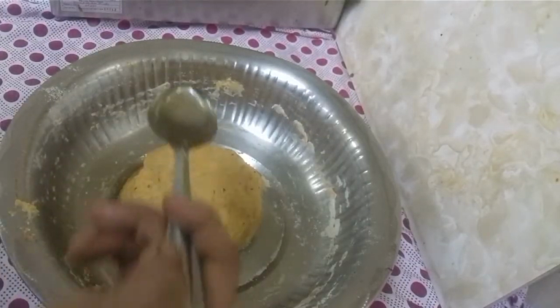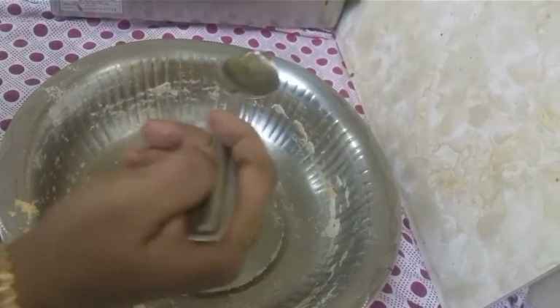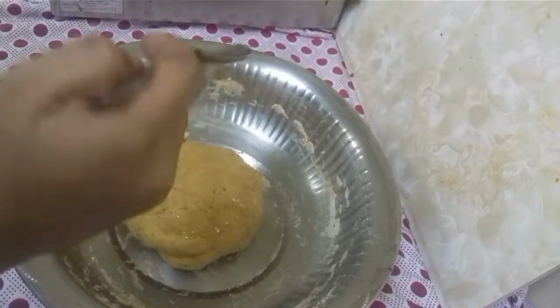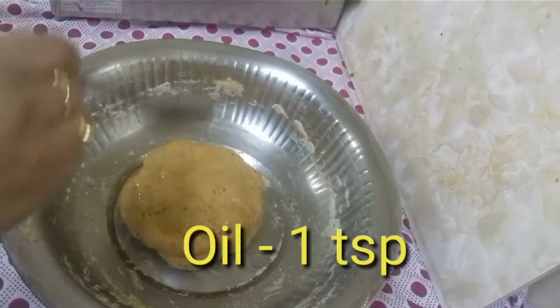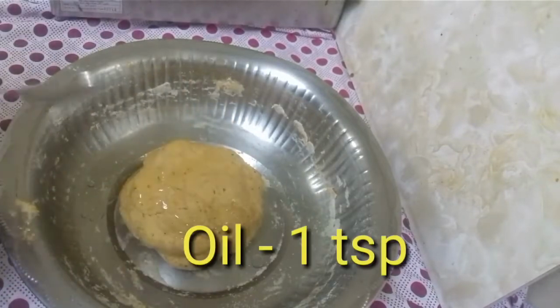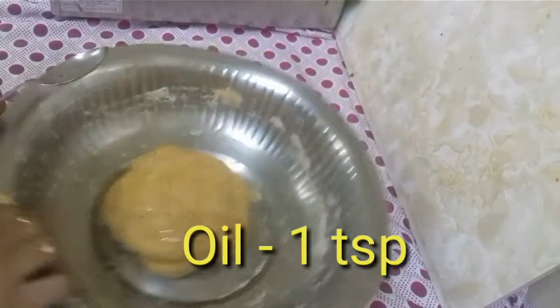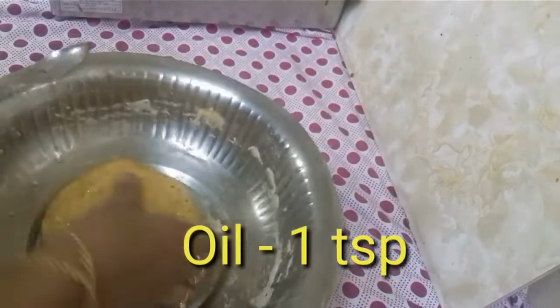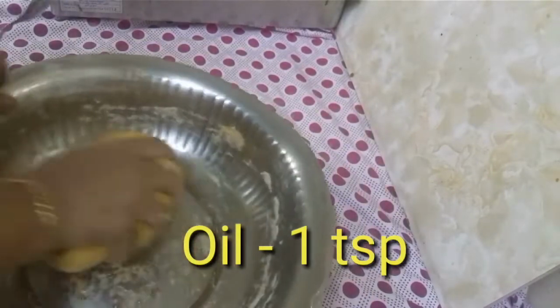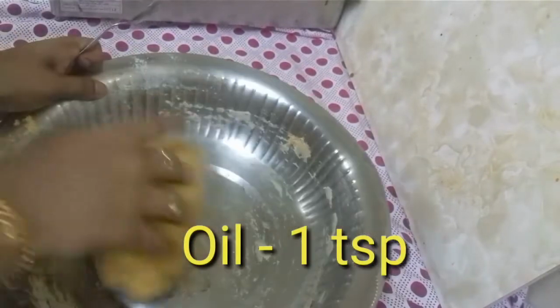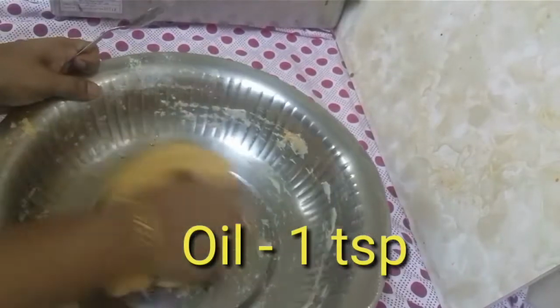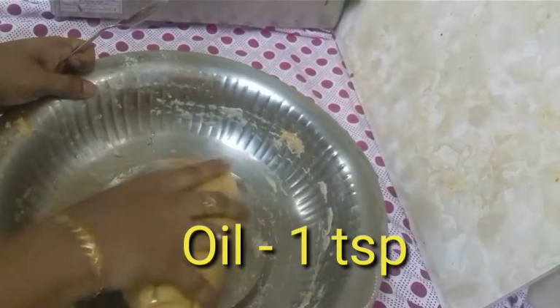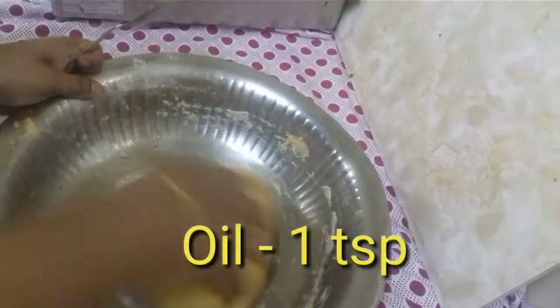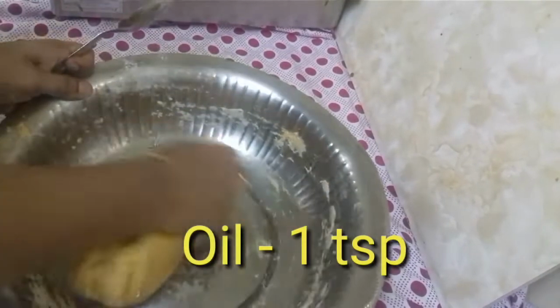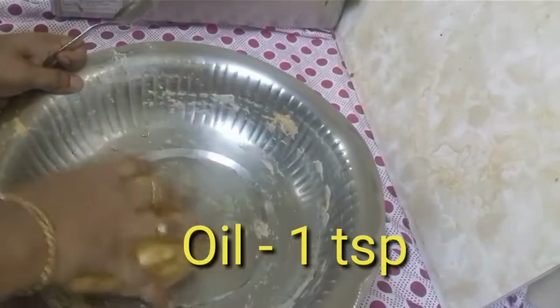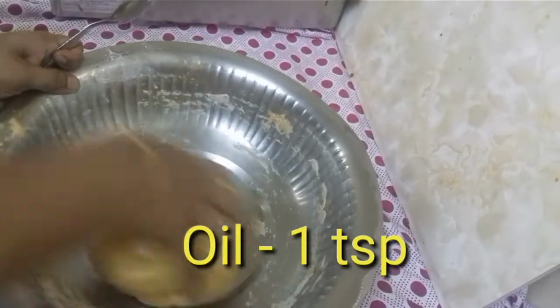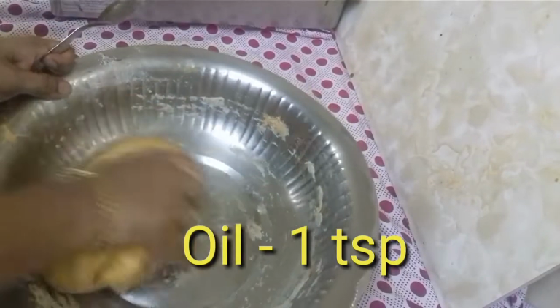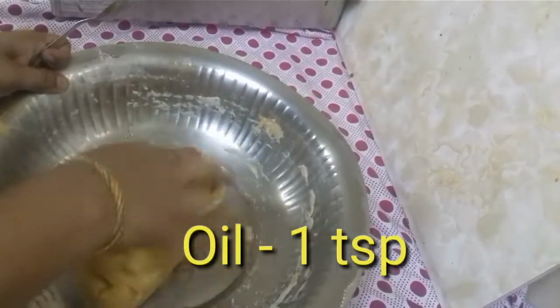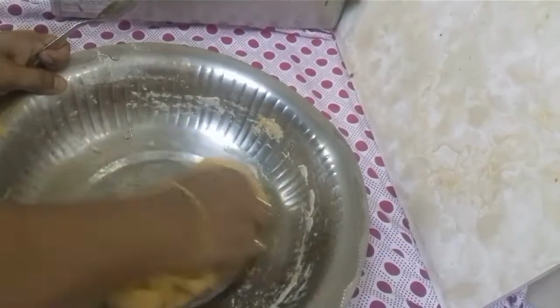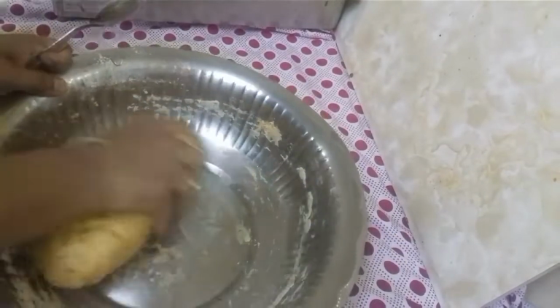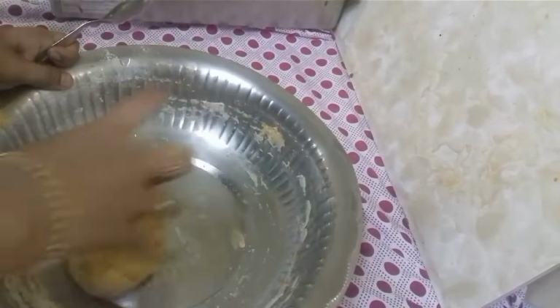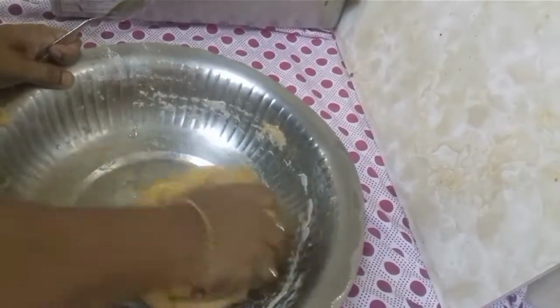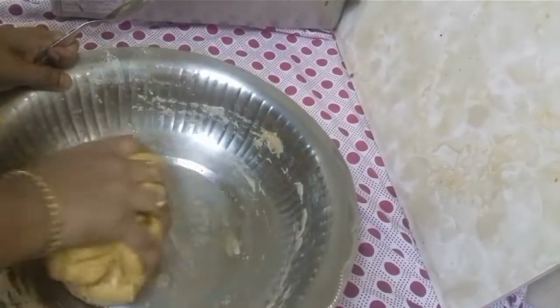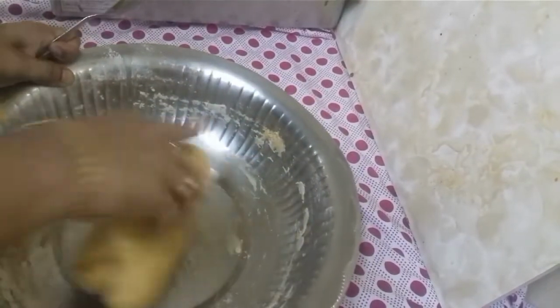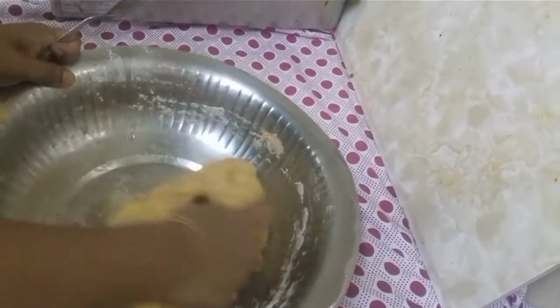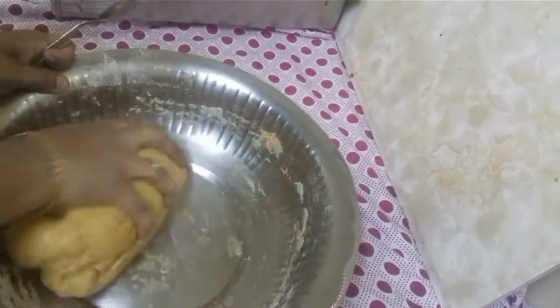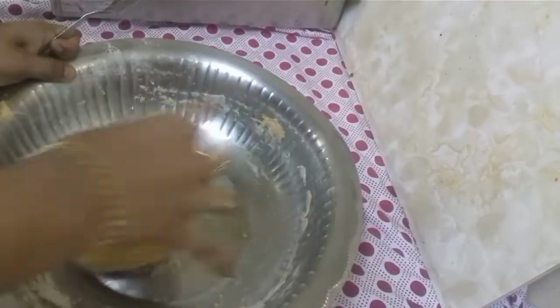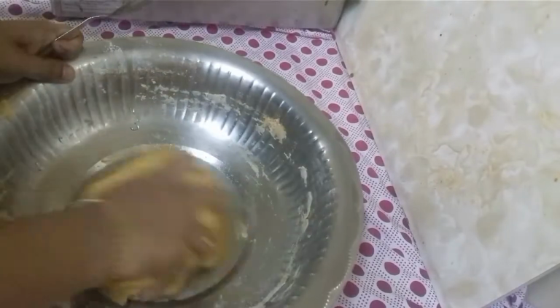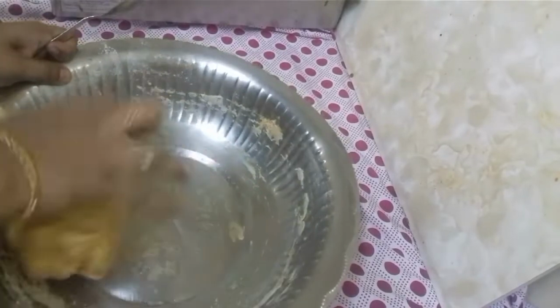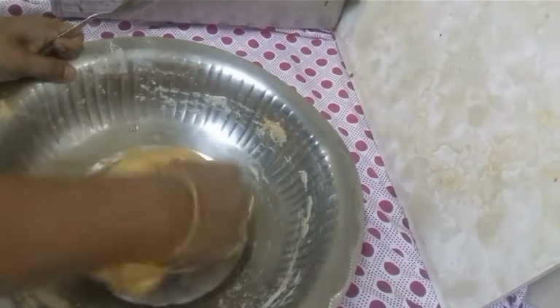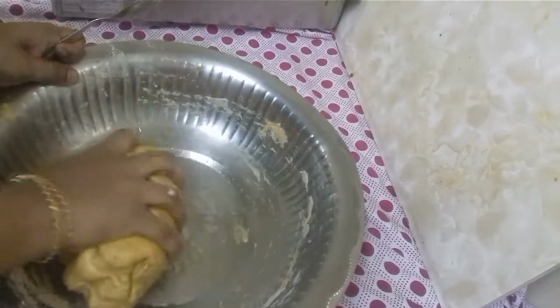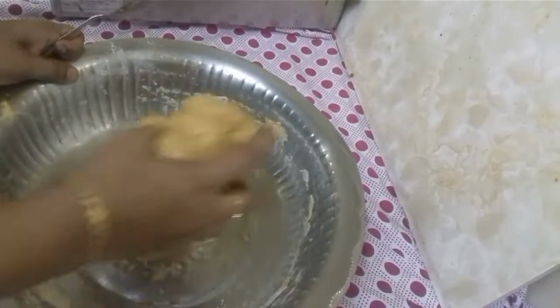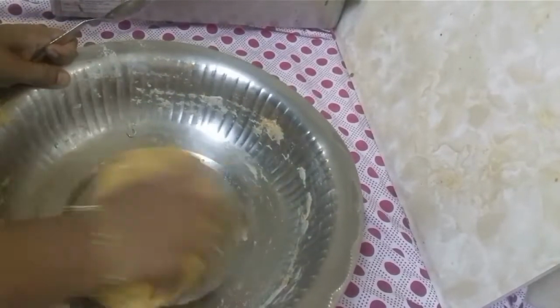Now let's take 1 teaspoon of oil. You can put some water in the green area.